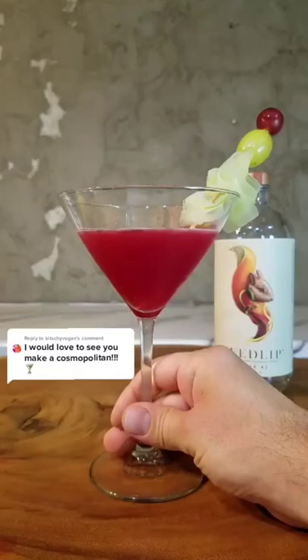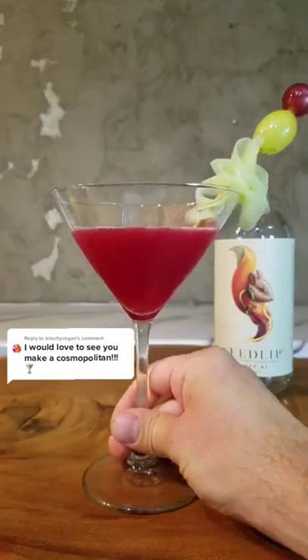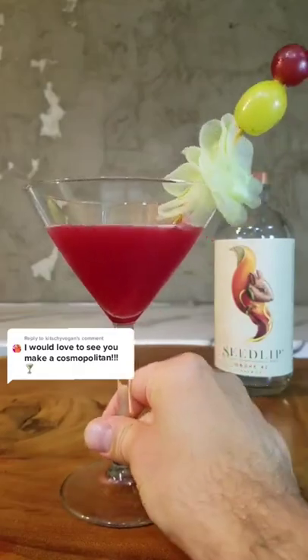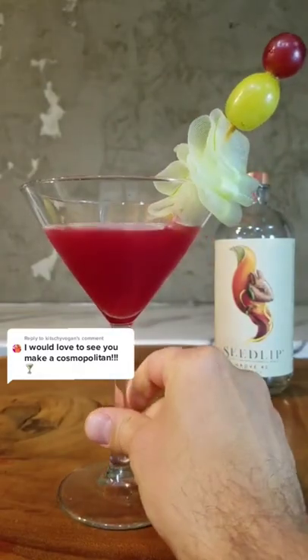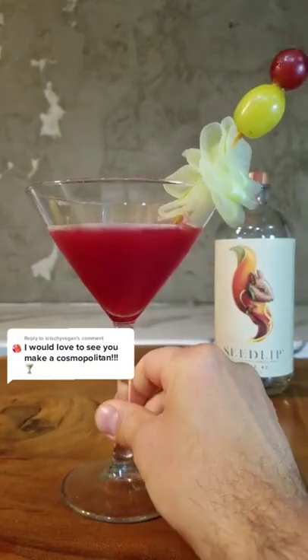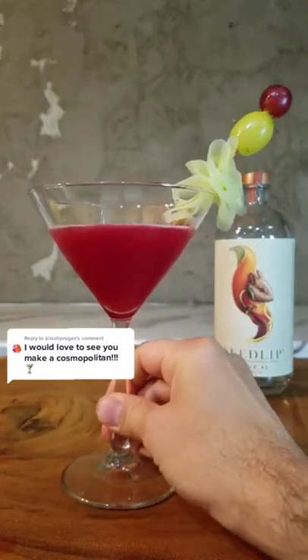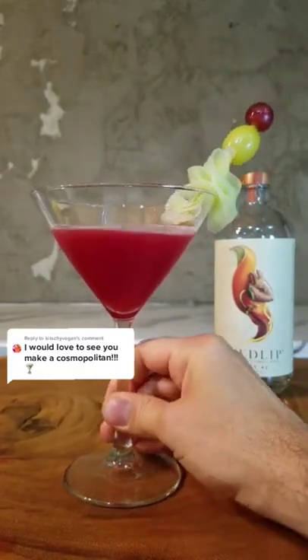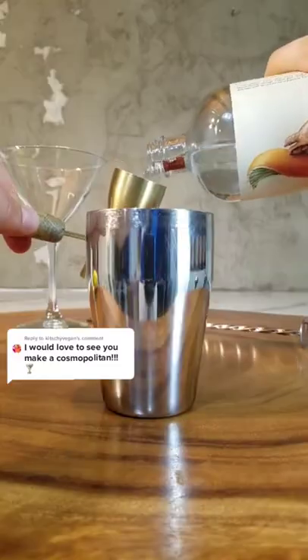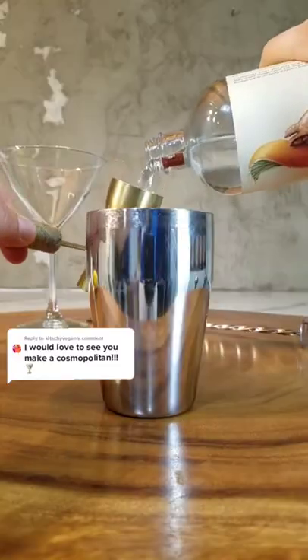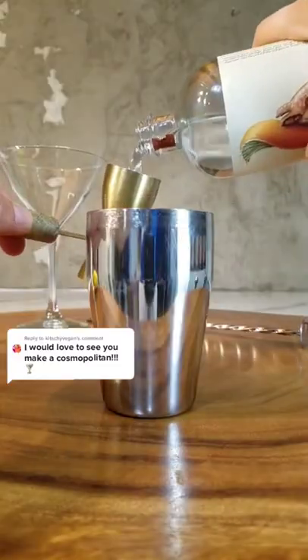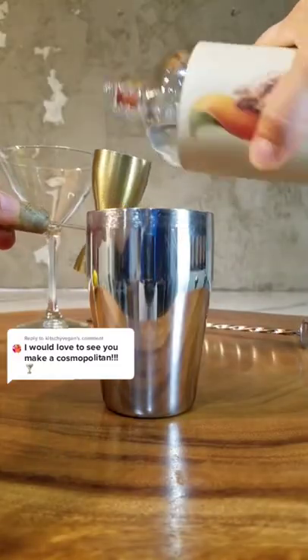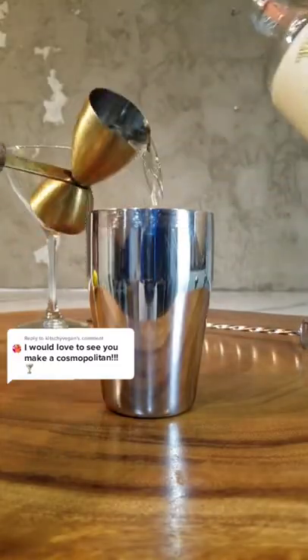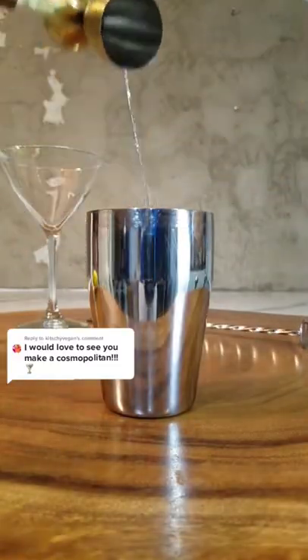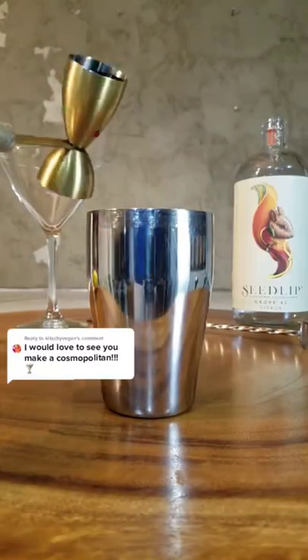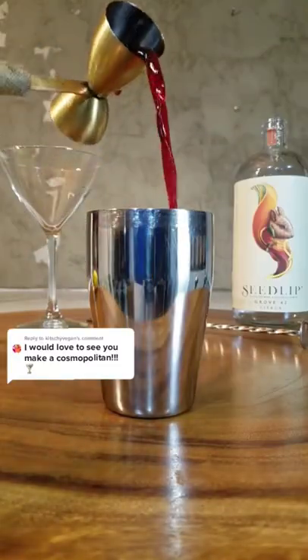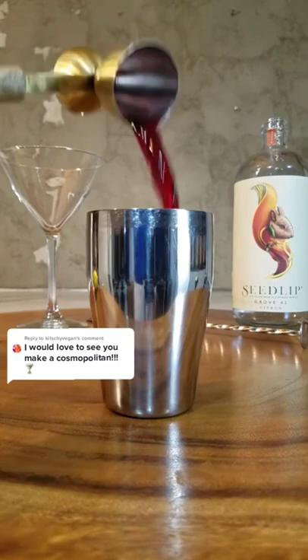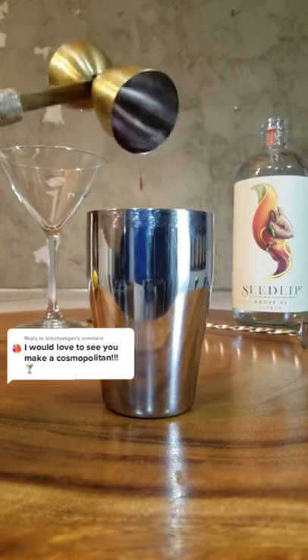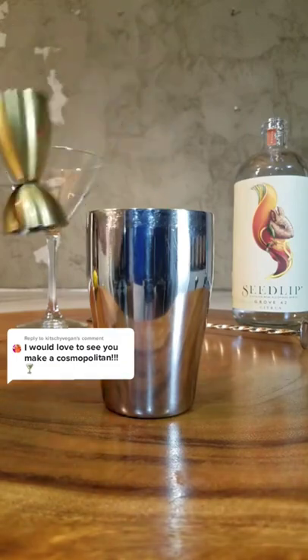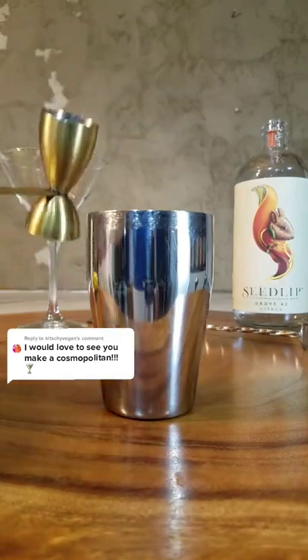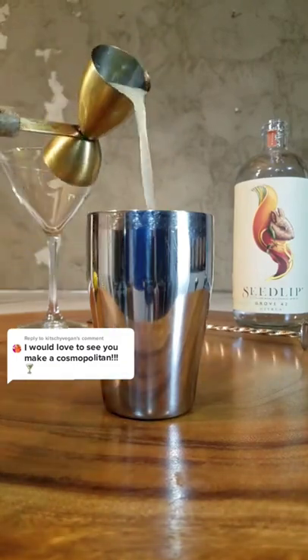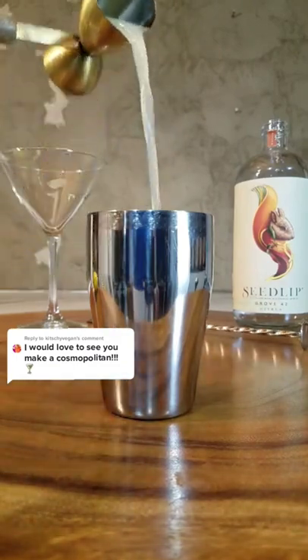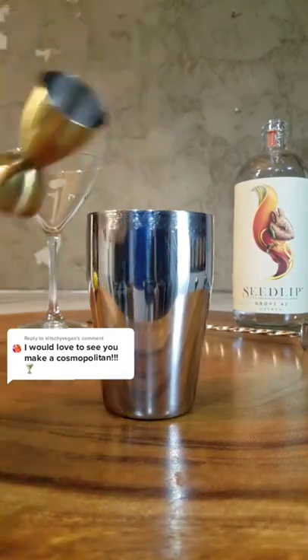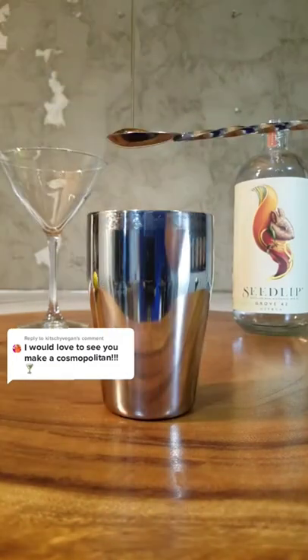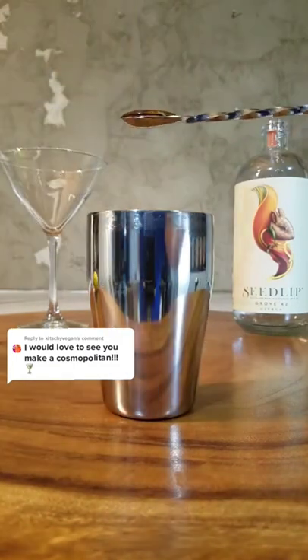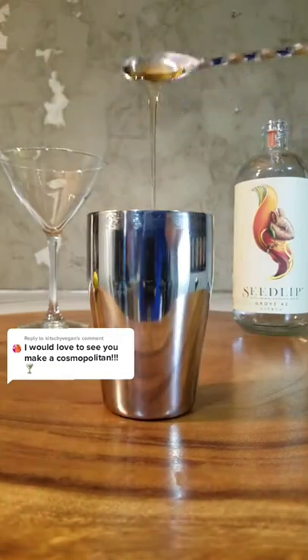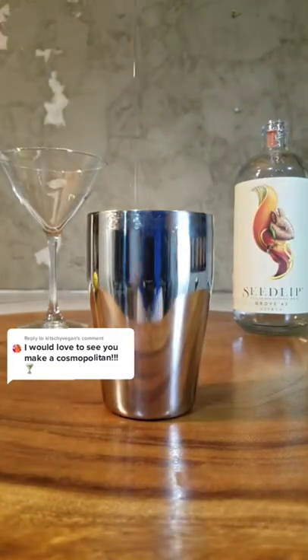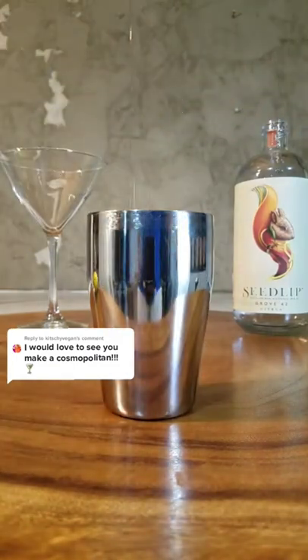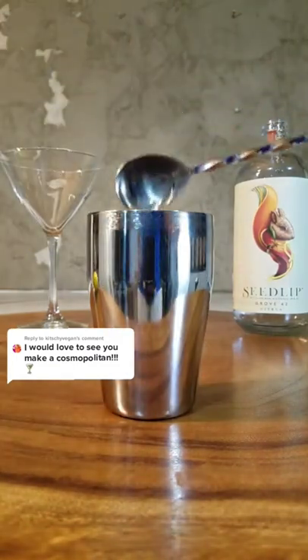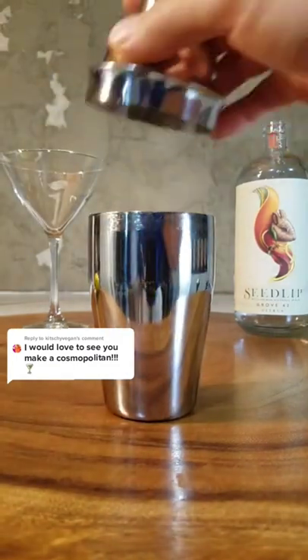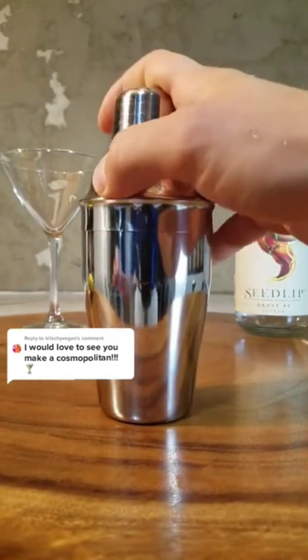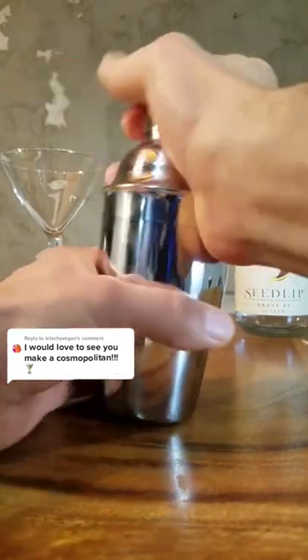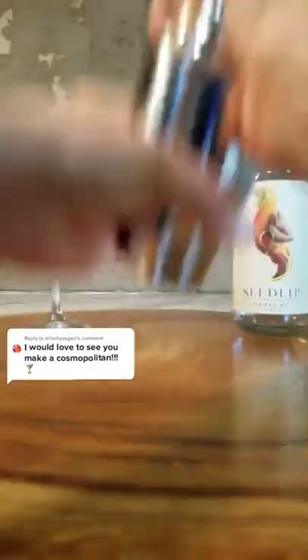This is your non-alcoholic cosmopolitan. First, two shots of Seedlip Grove in your cocktail shaker with some ice, one shot of cranberry juice, one shot of lime juice, and a bar spoon of agave syrup.